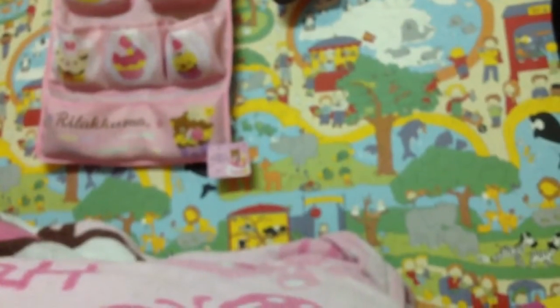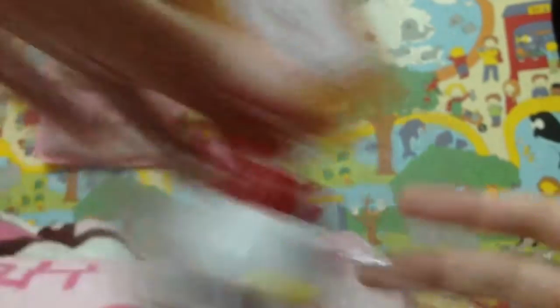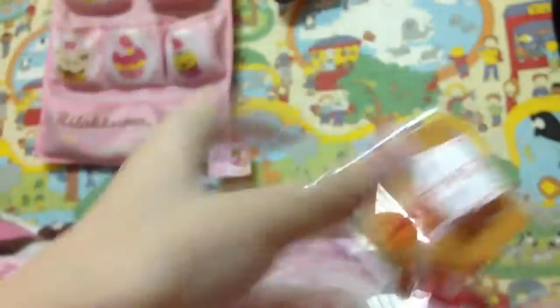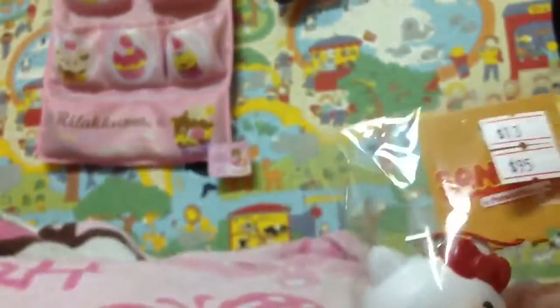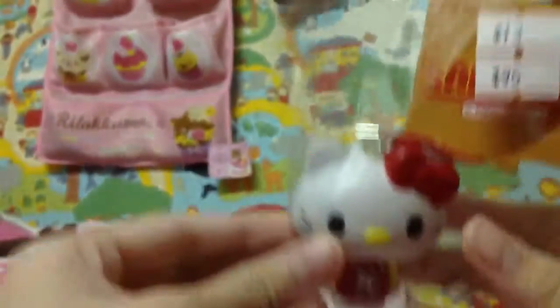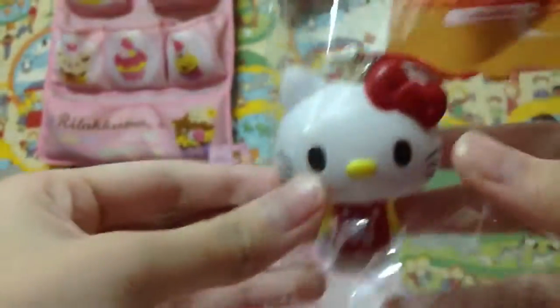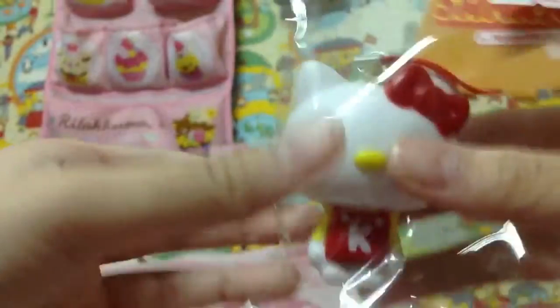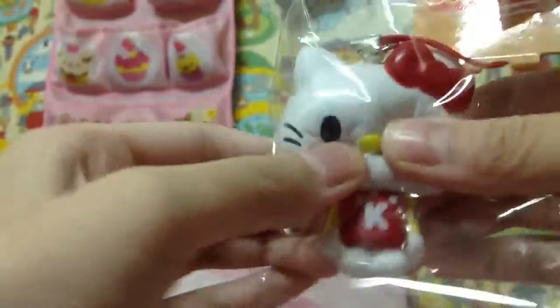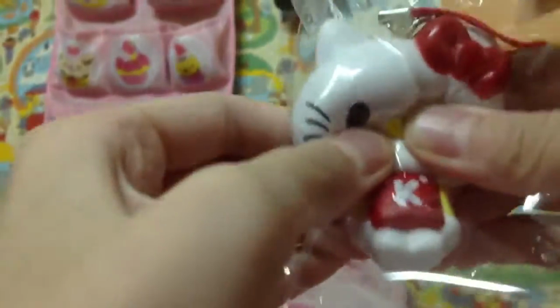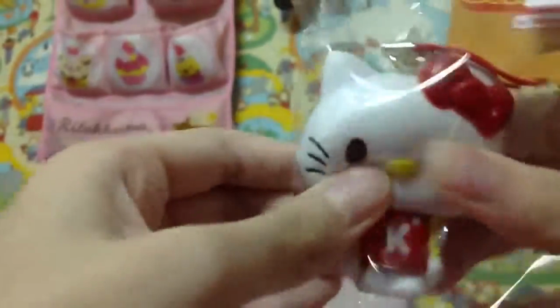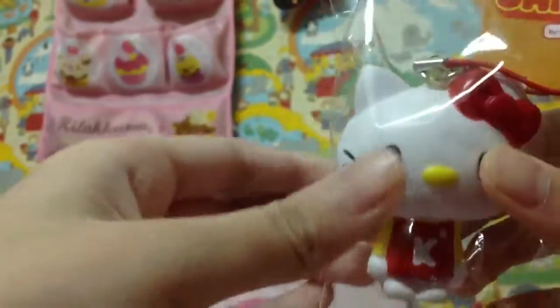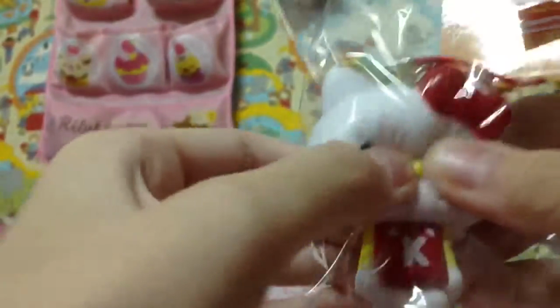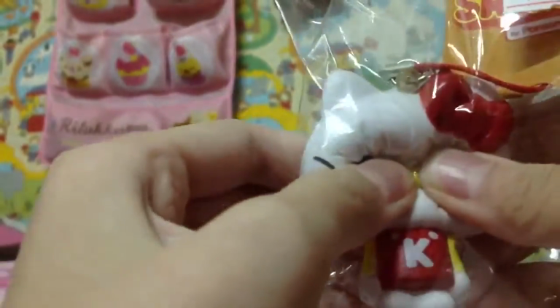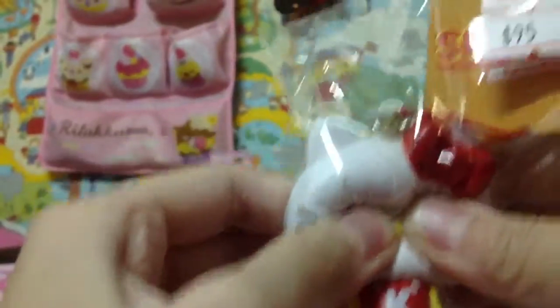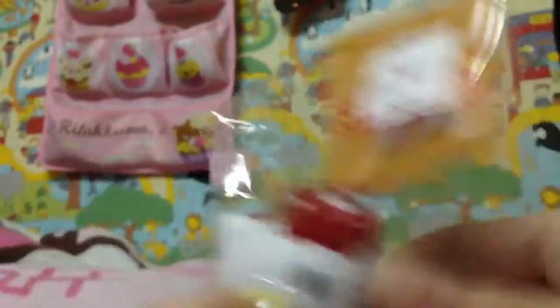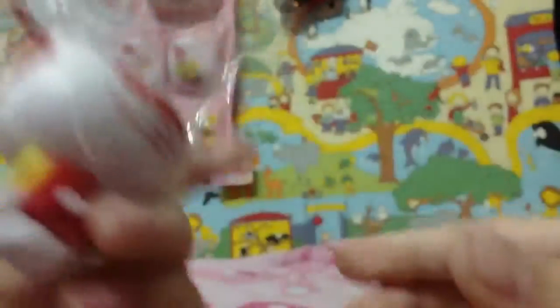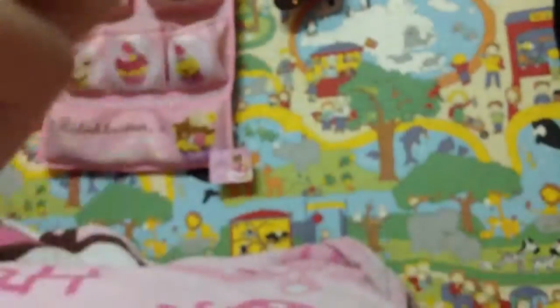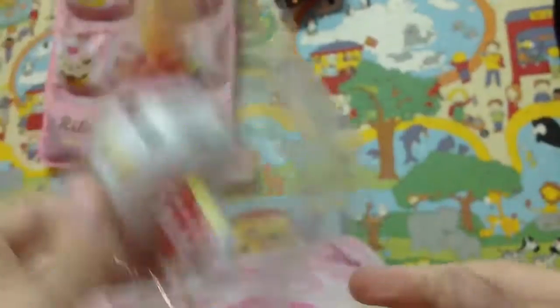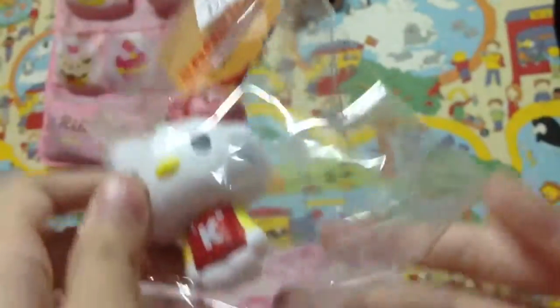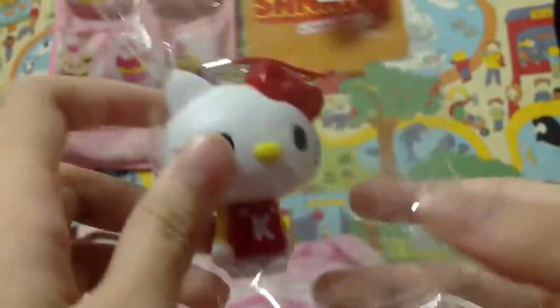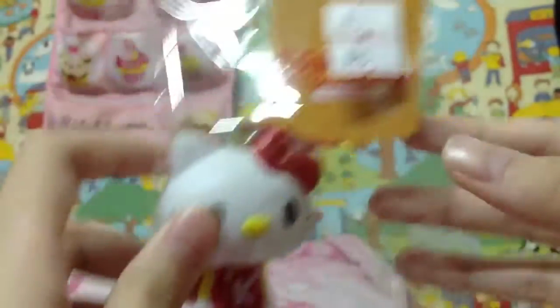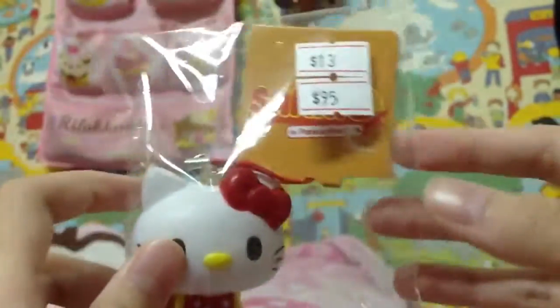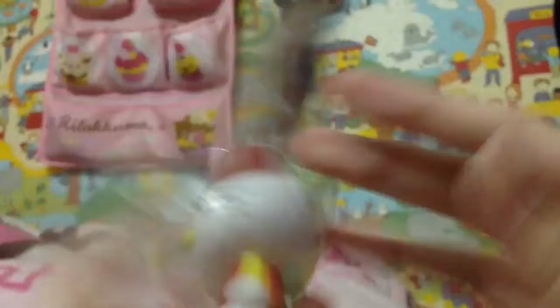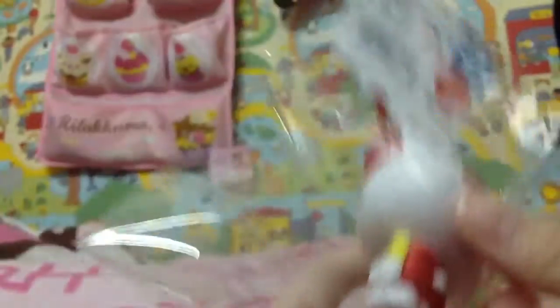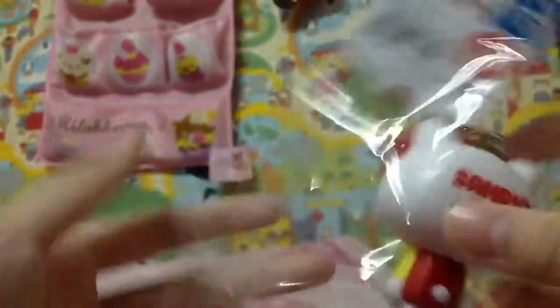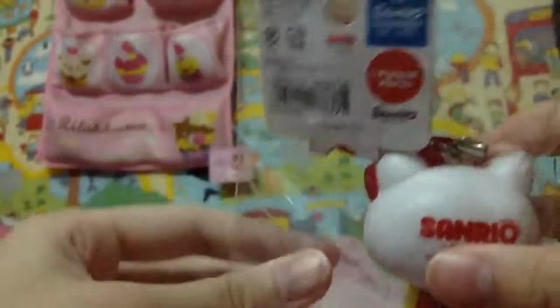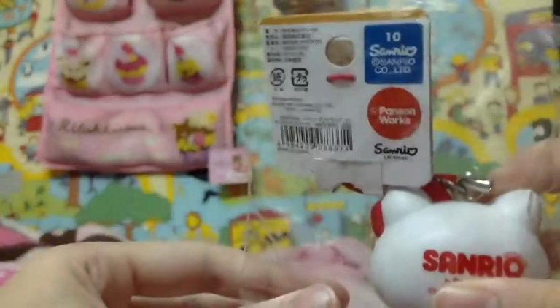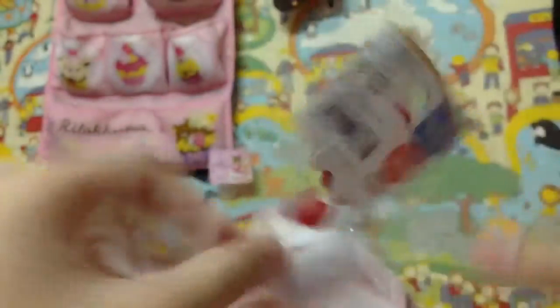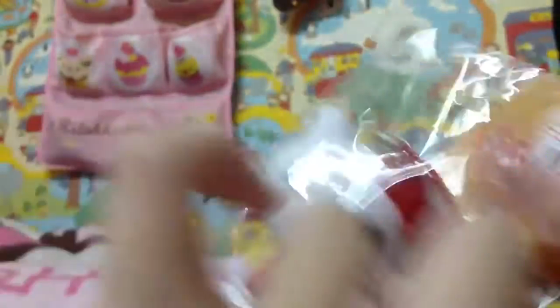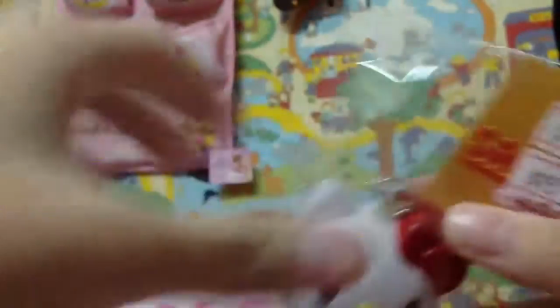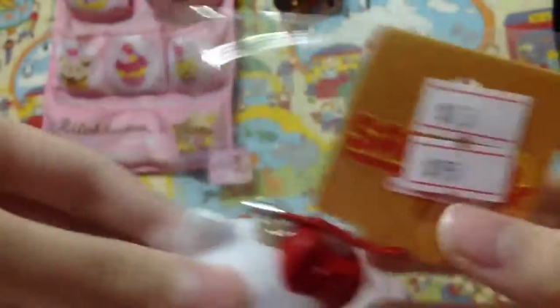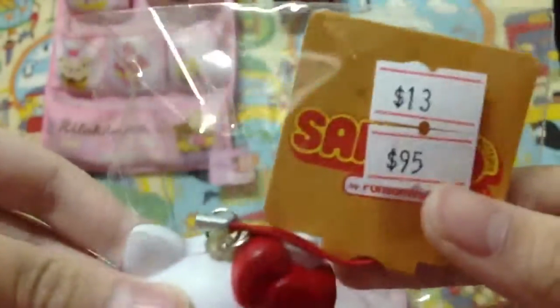This is a Hello Kitty Pandasyn red squishy. Here's the license and it's $13.